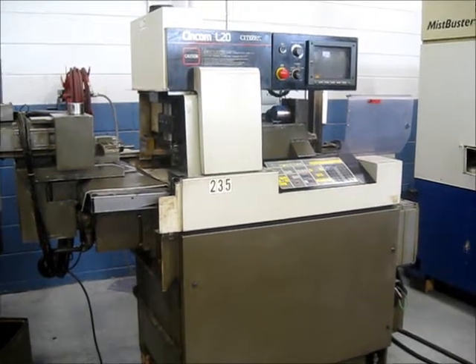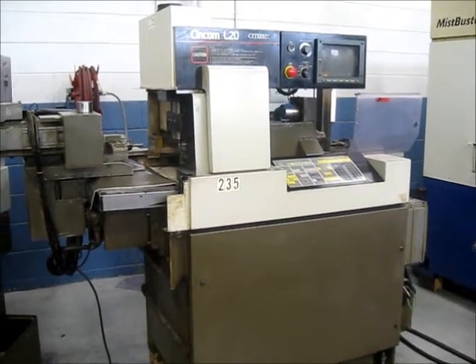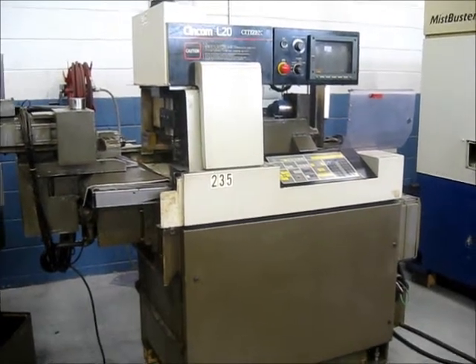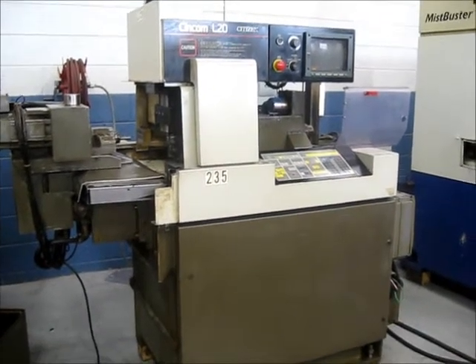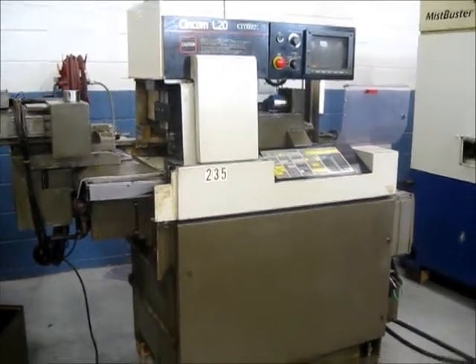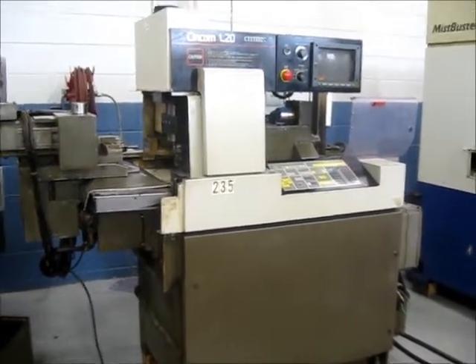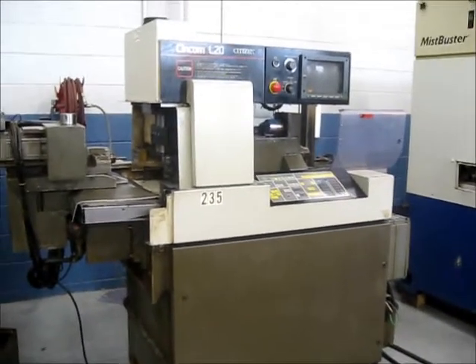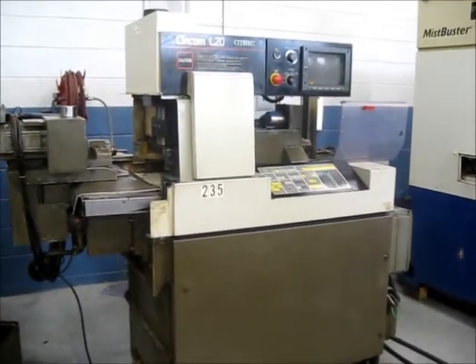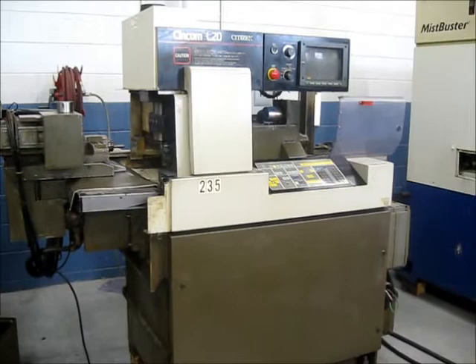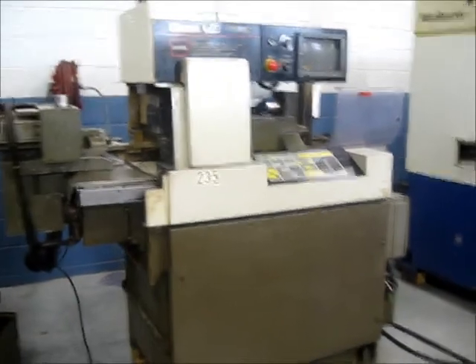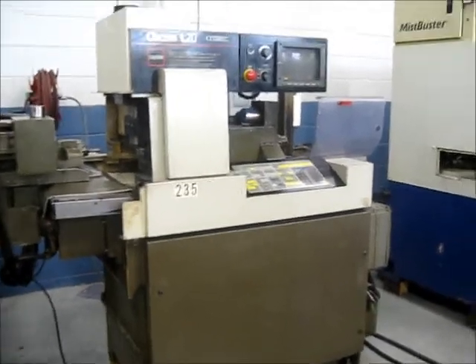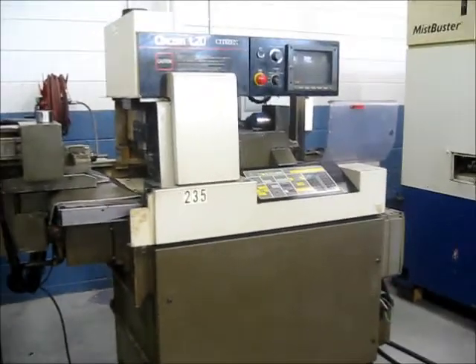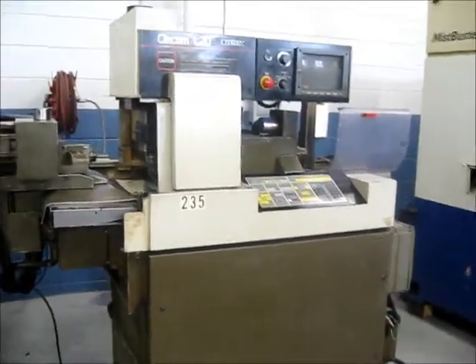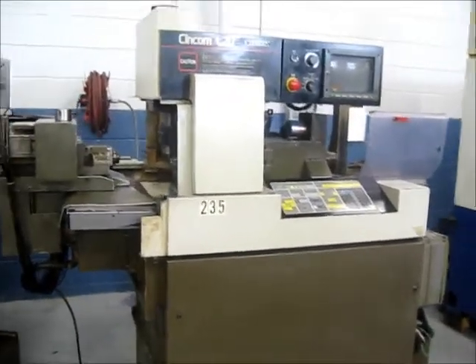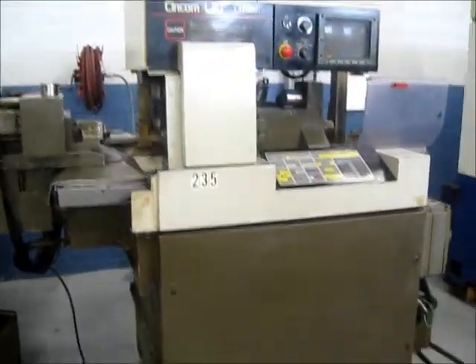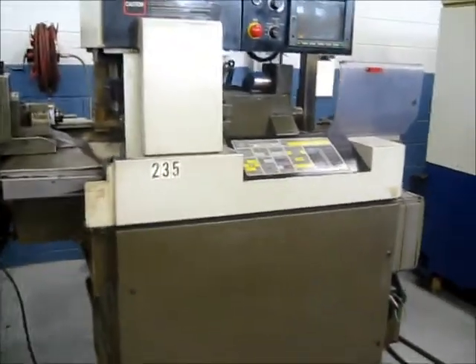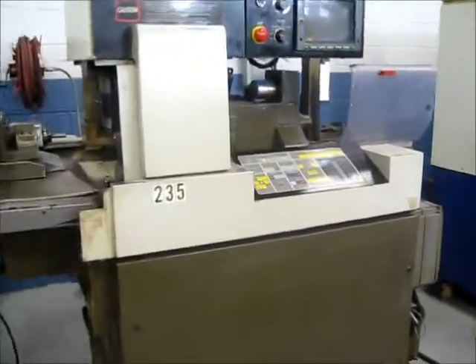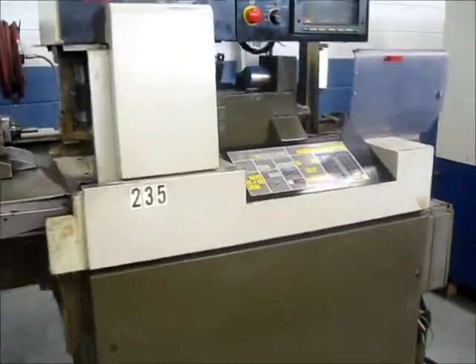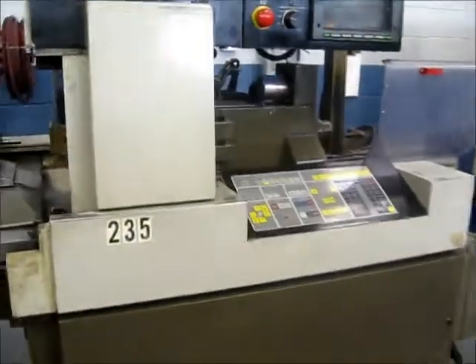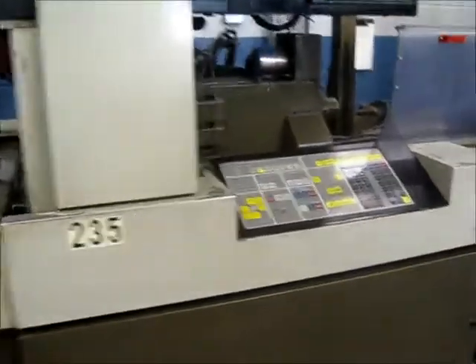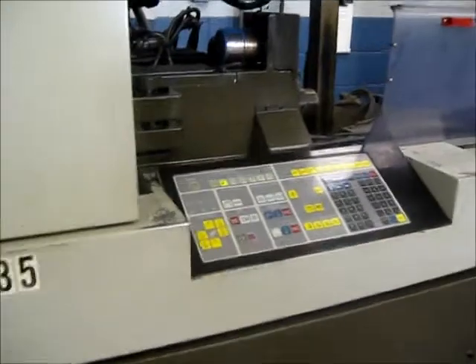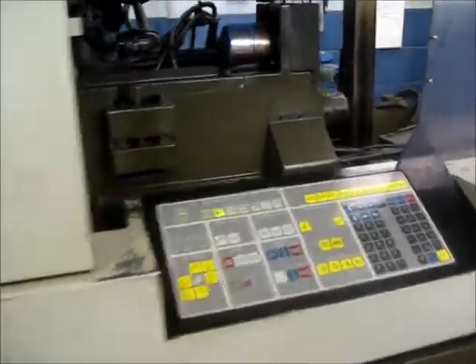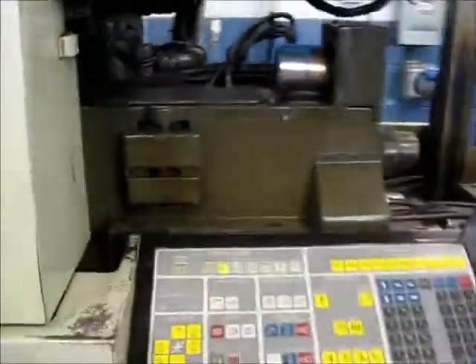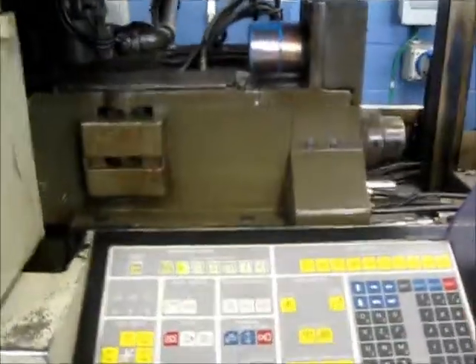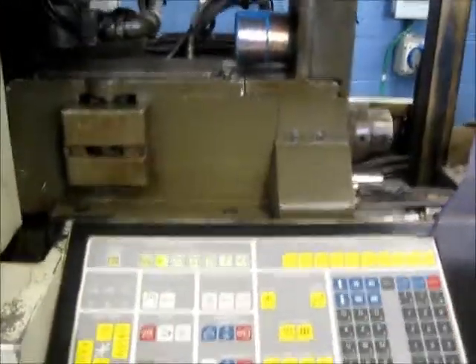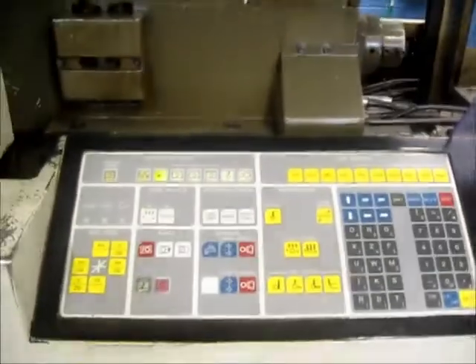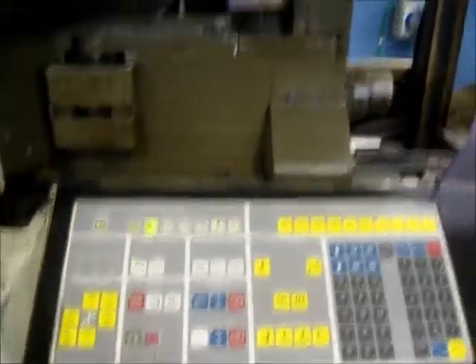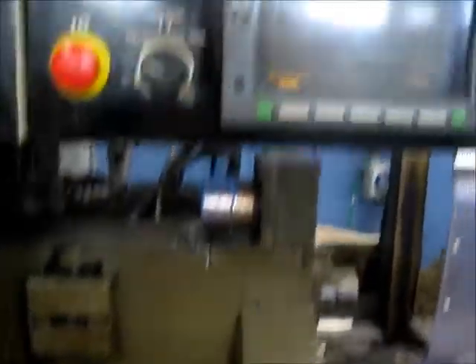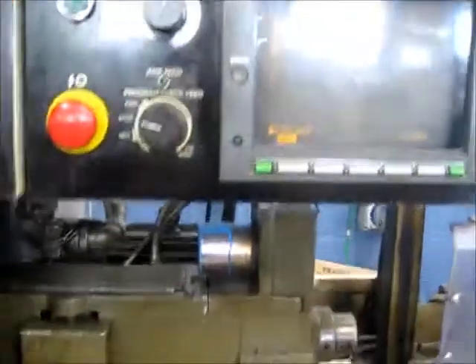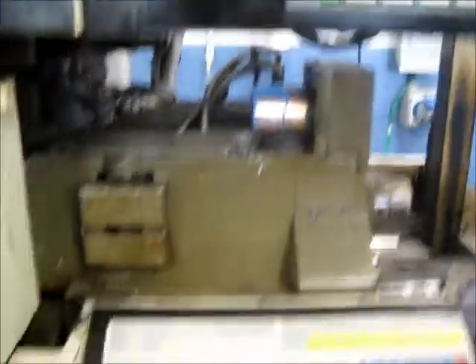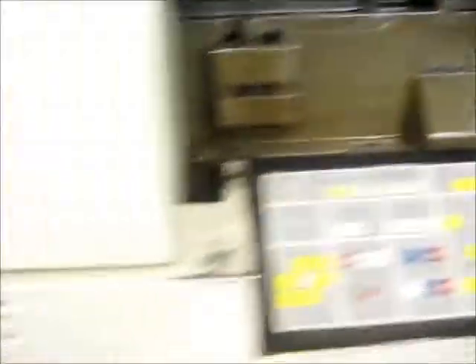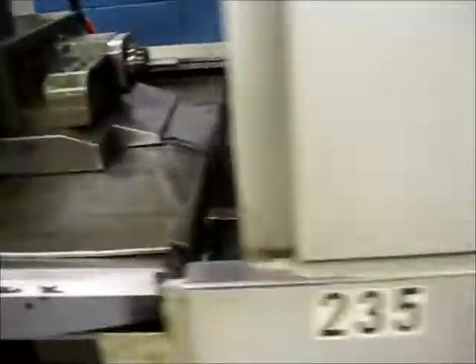This is a videotape inspection of a Citizen L20. It's actually set up with a 16mm guide bushing. We're going to take a look at functions in this machine.